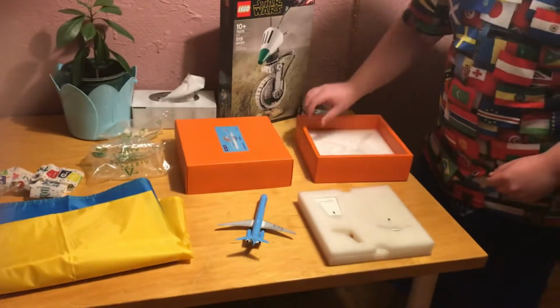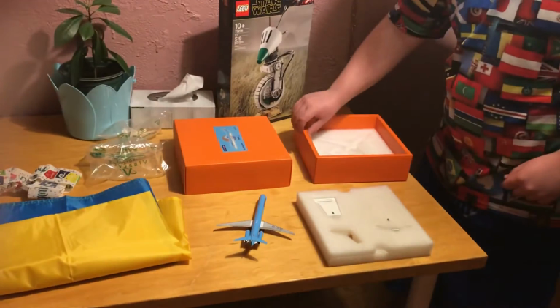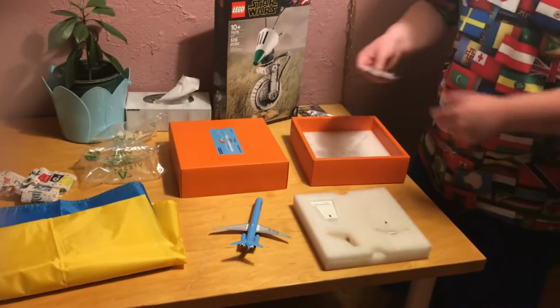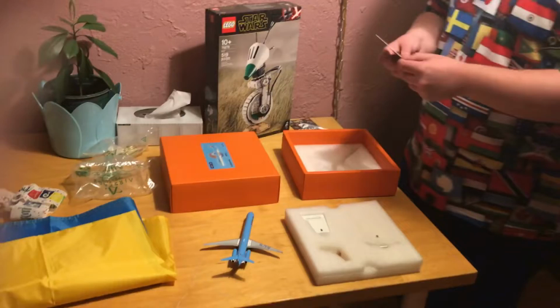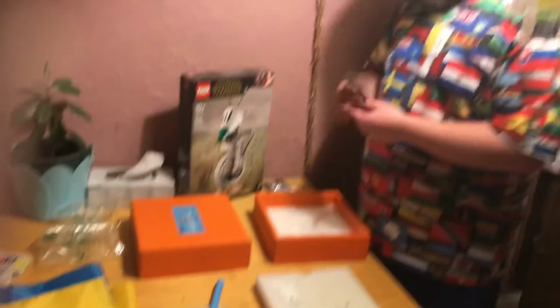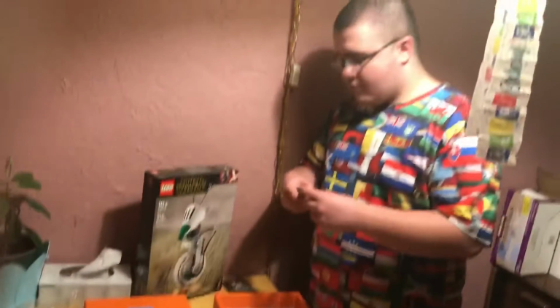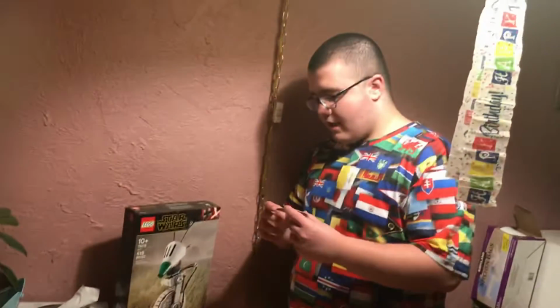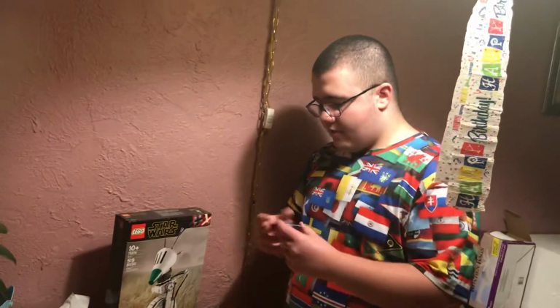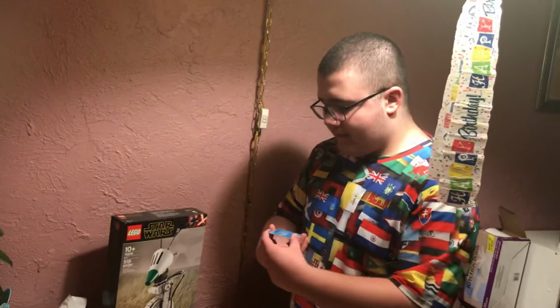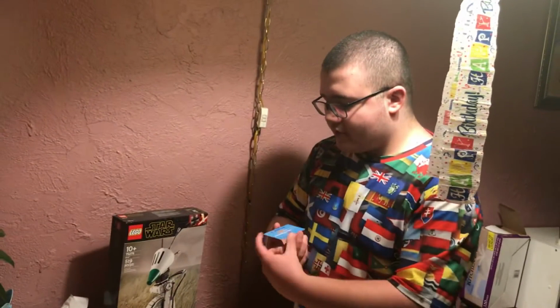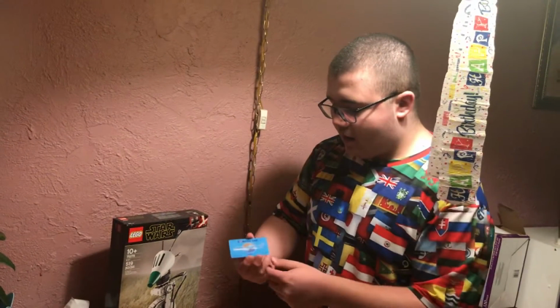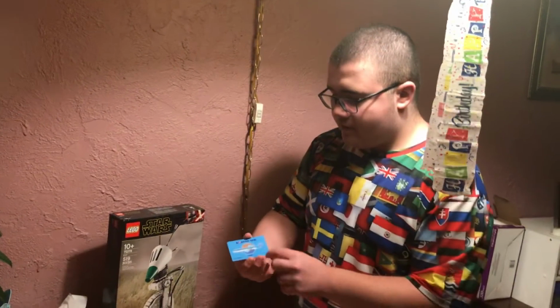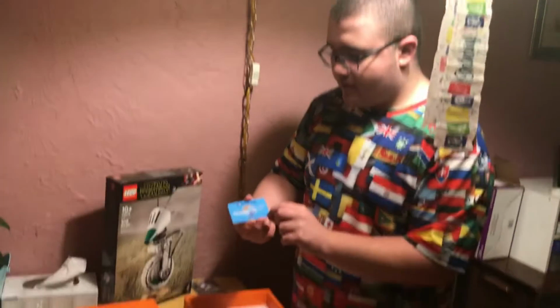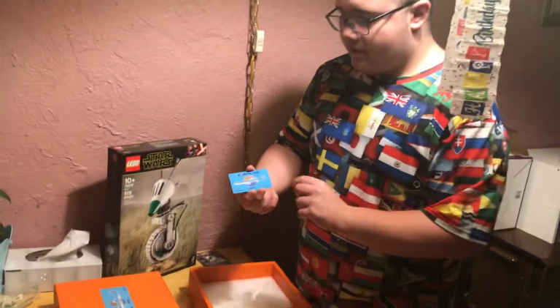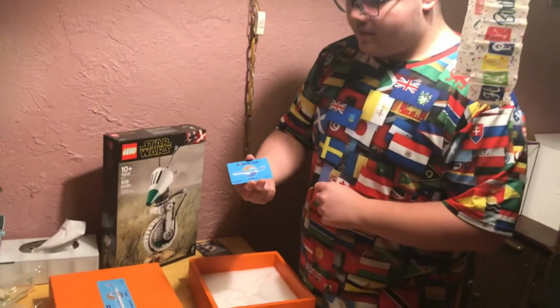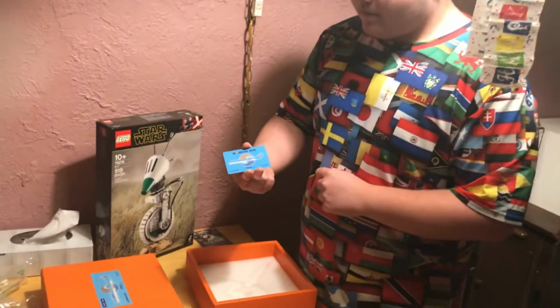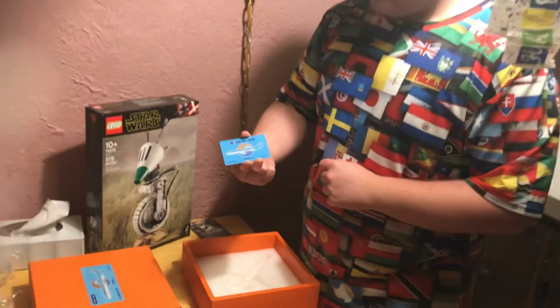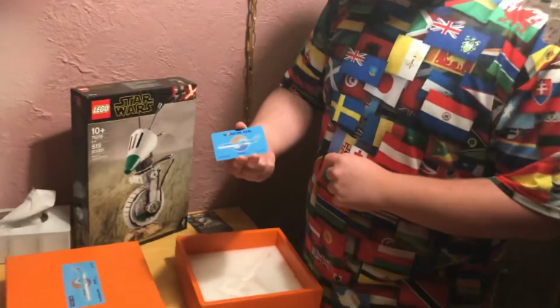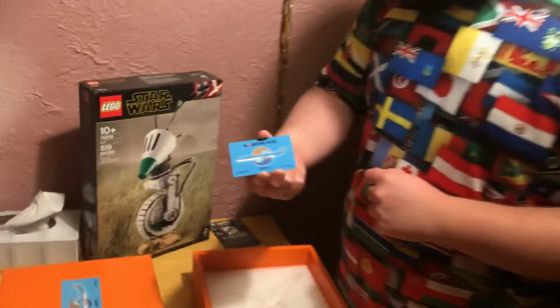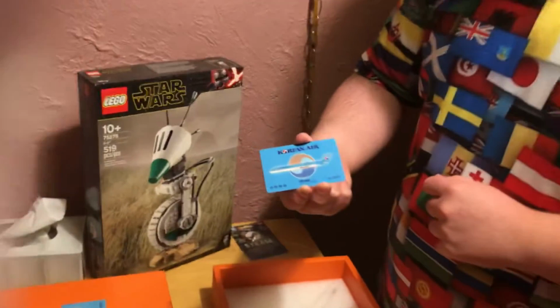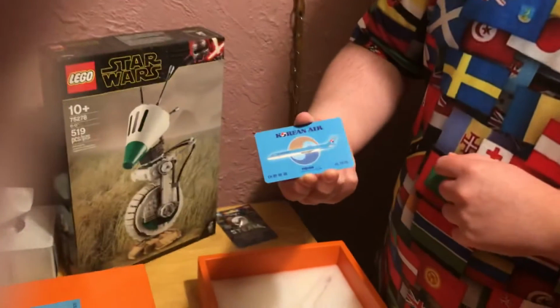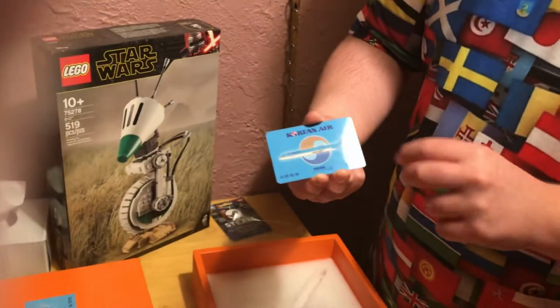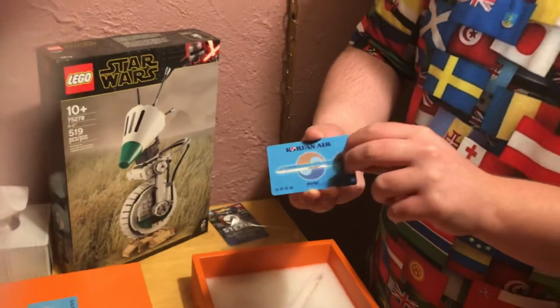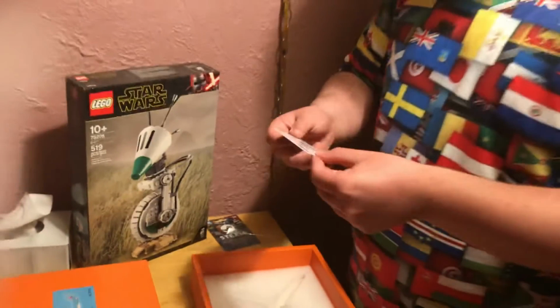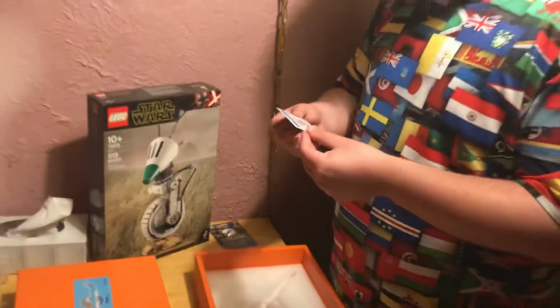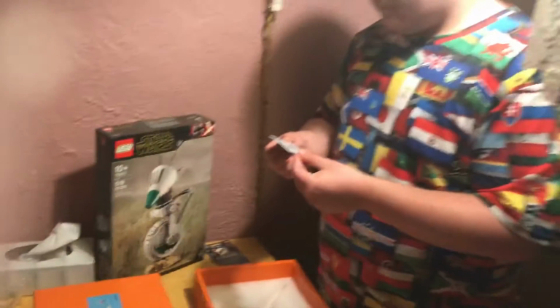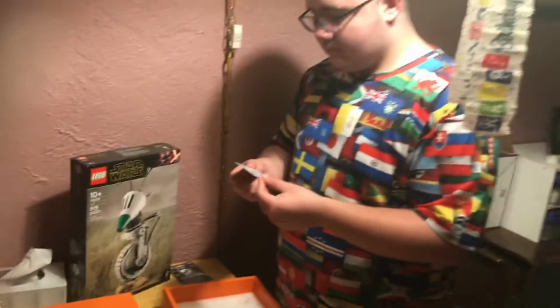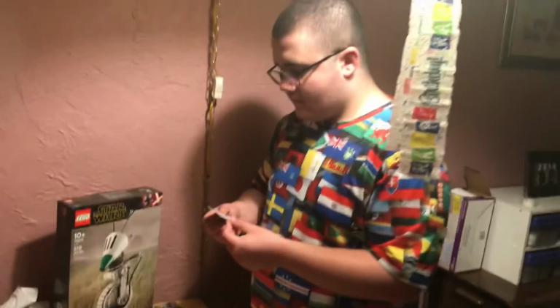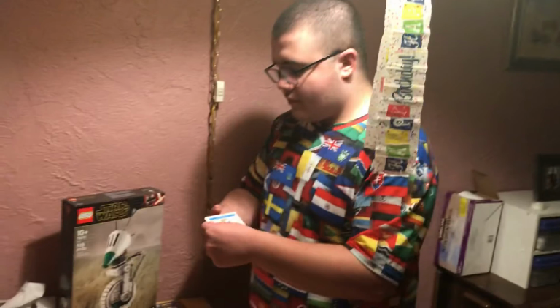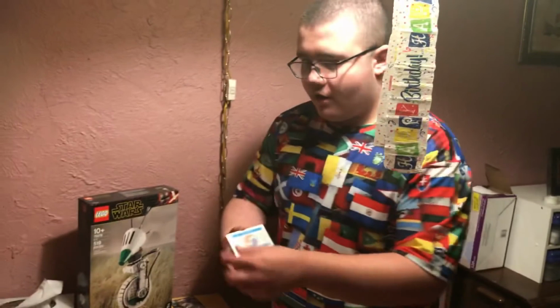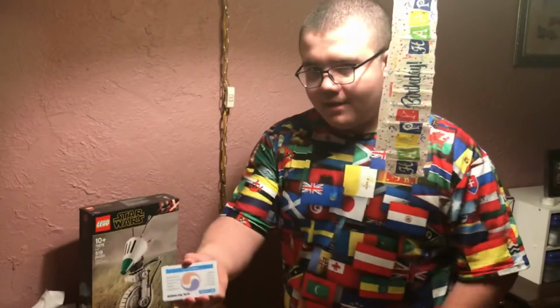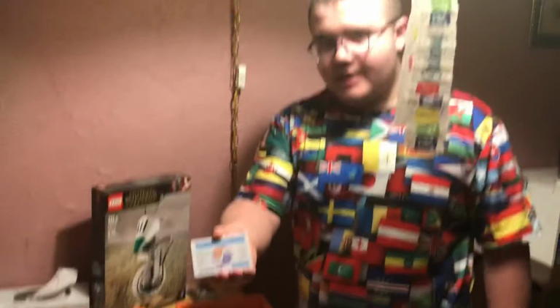This thing has a specification card. It just tells you all the specifications.